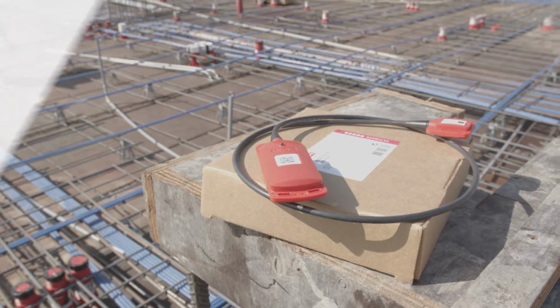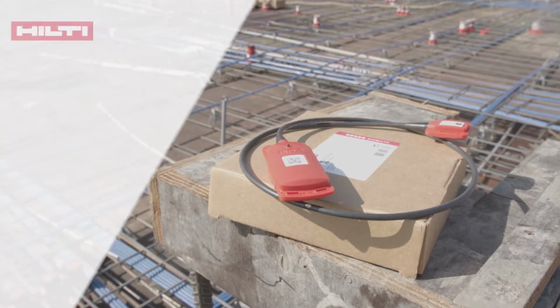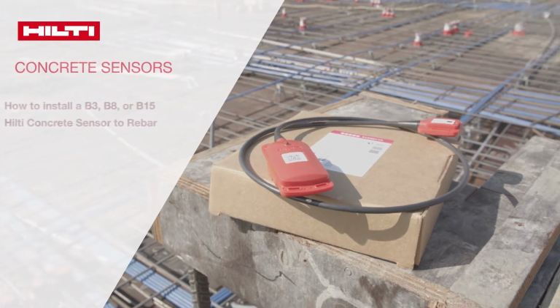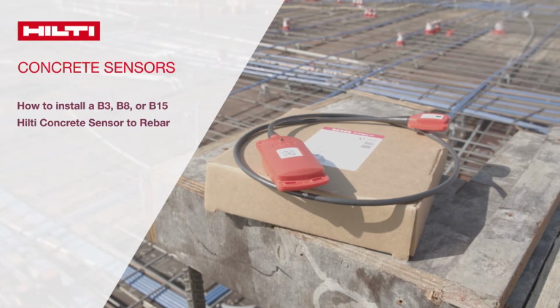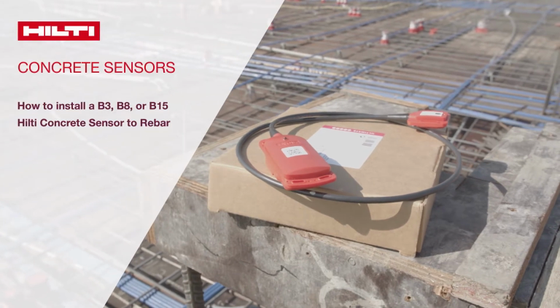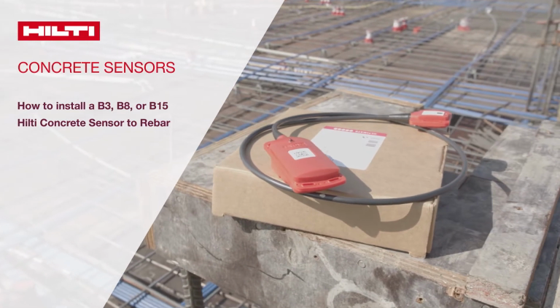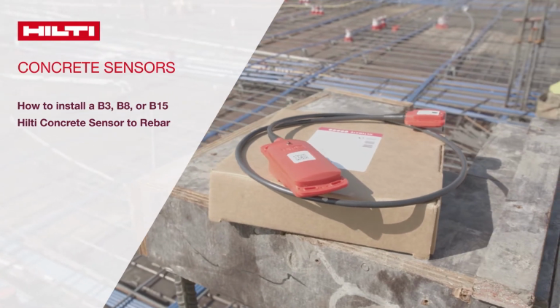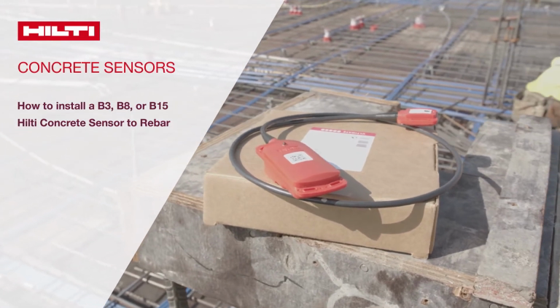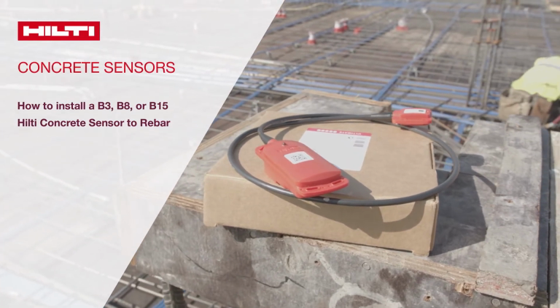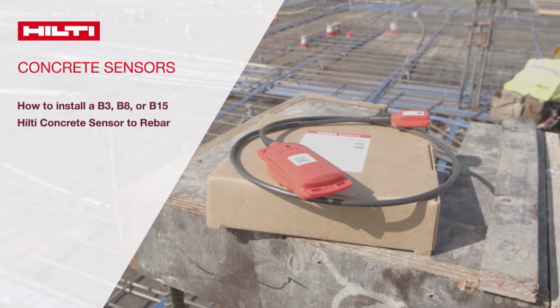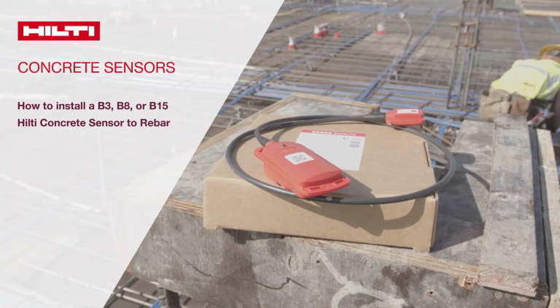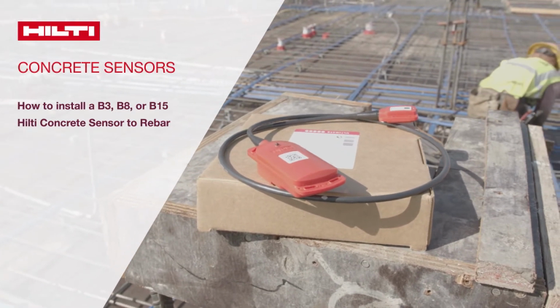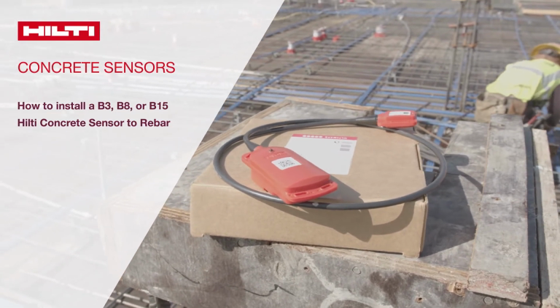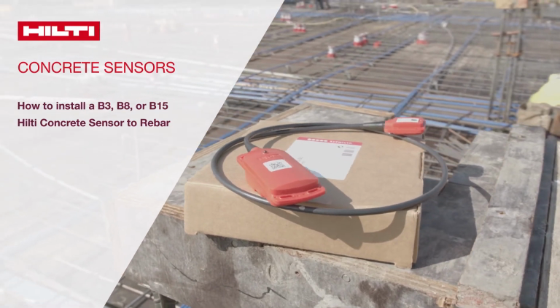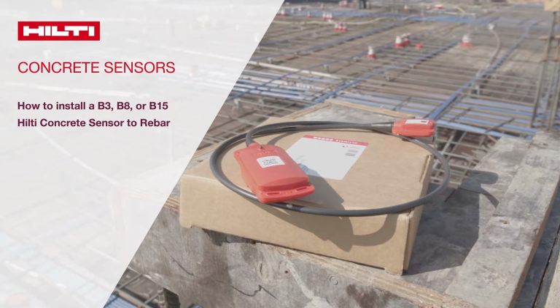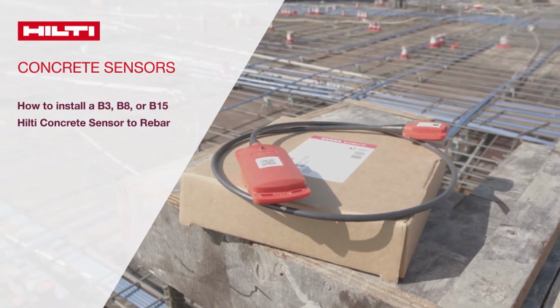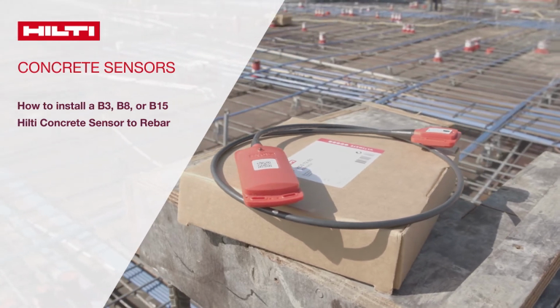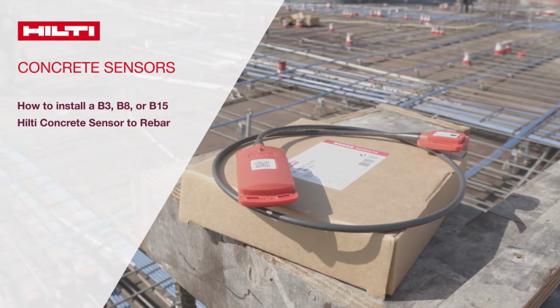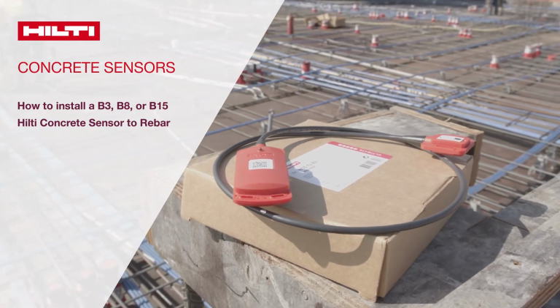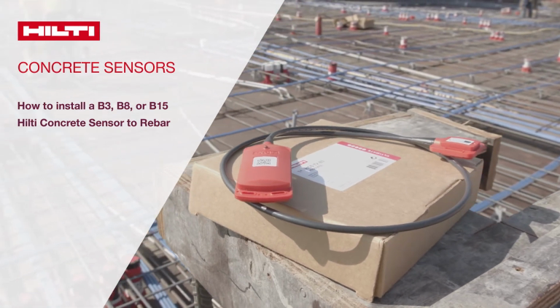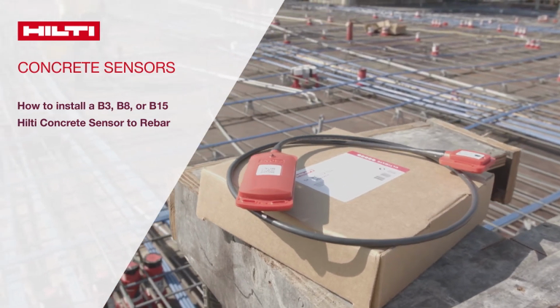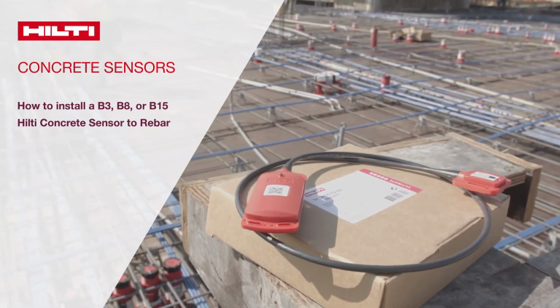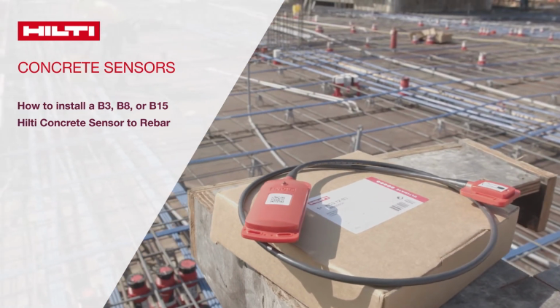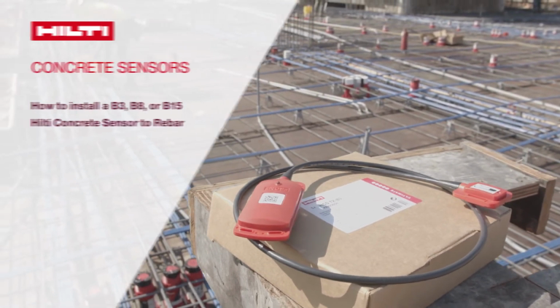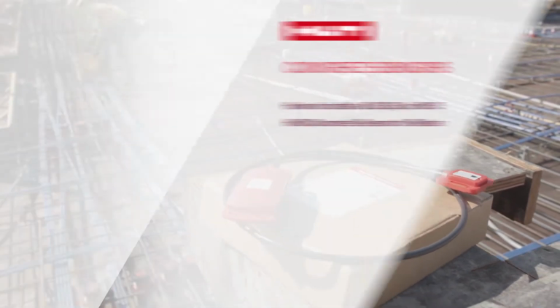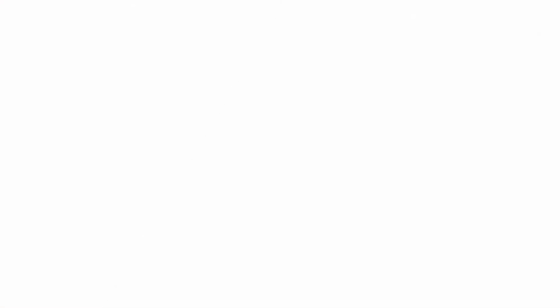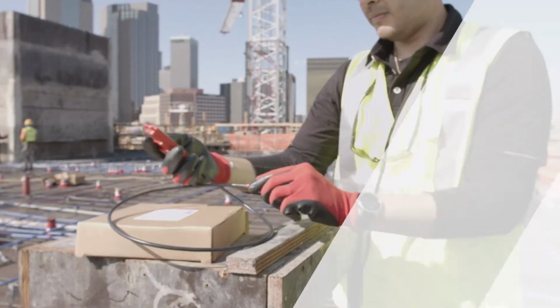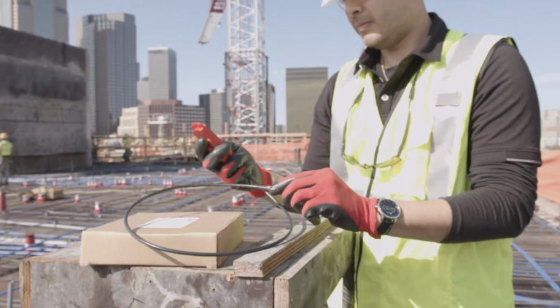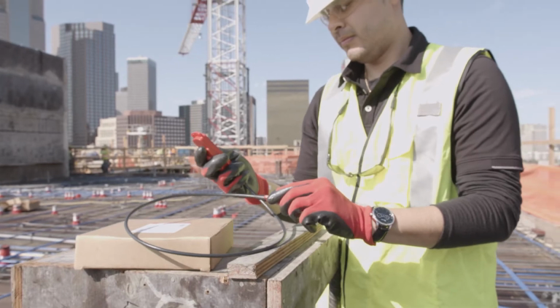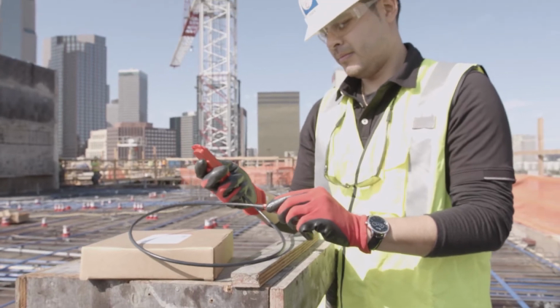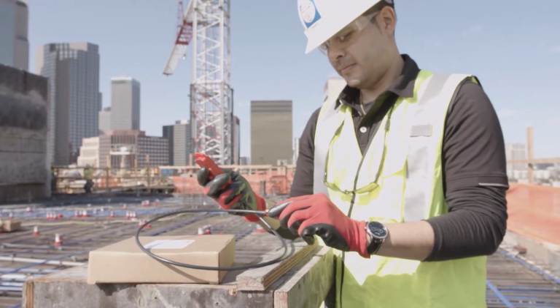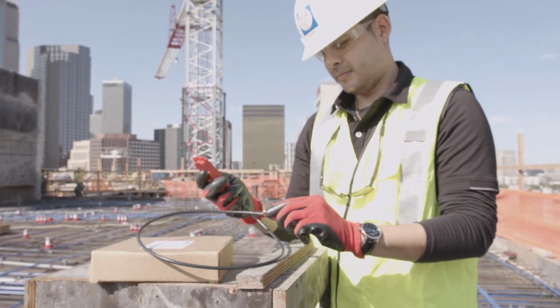Welcome to Hilti Concrete Sensors. This video will show you how to activate and install a B version Hilti Concrete sensor to rebar prior to pour. There are four key steps for a proper installation of the sensor.